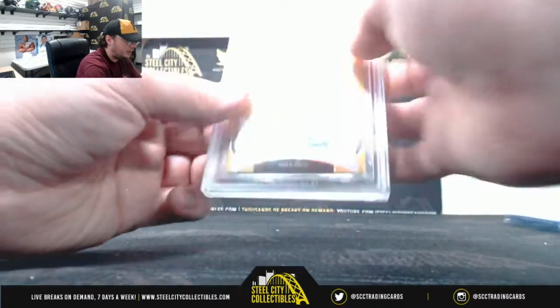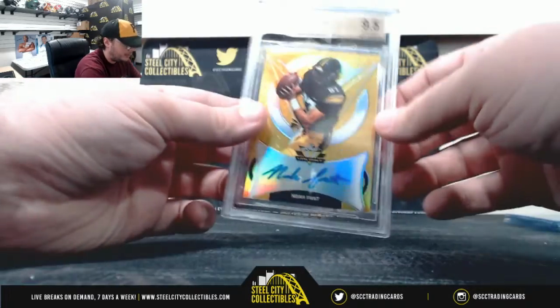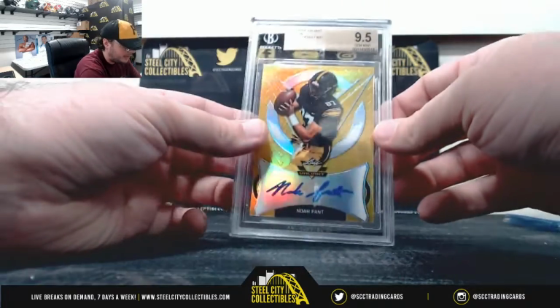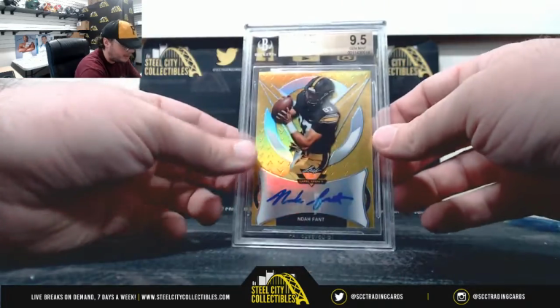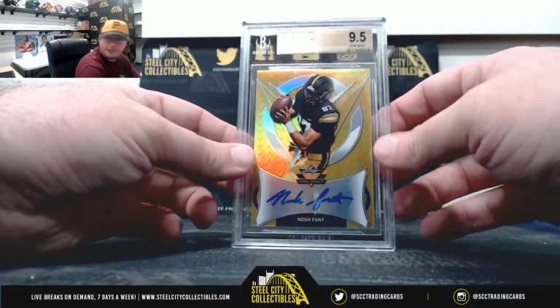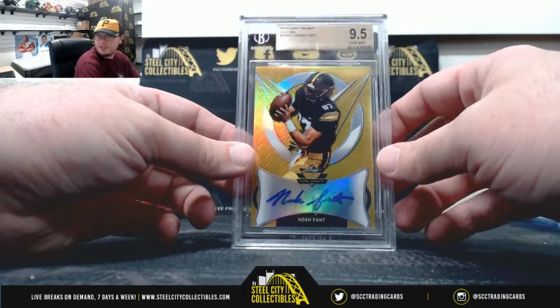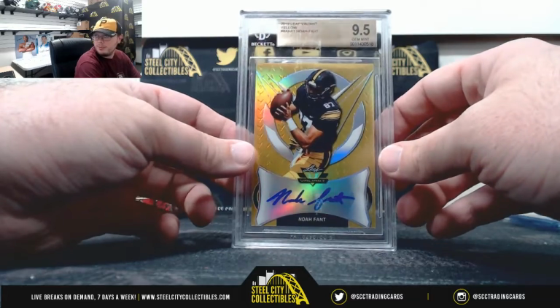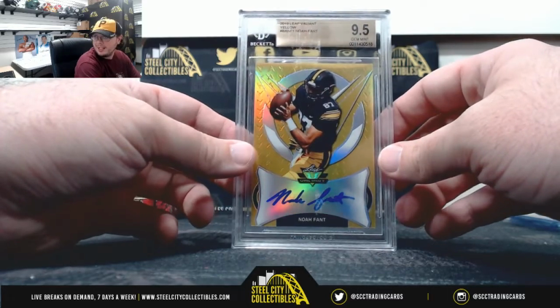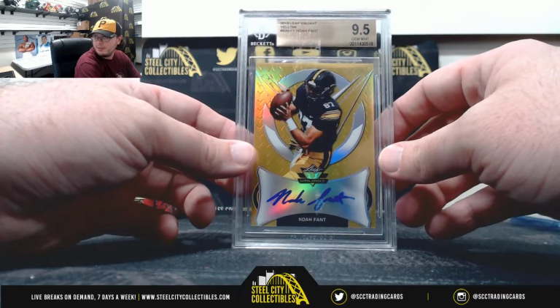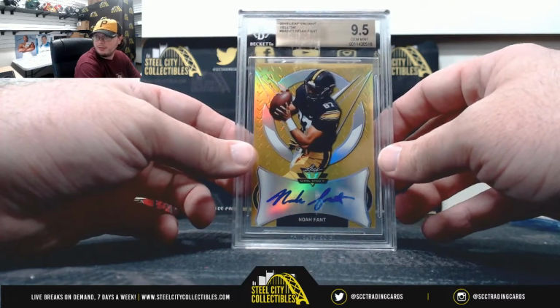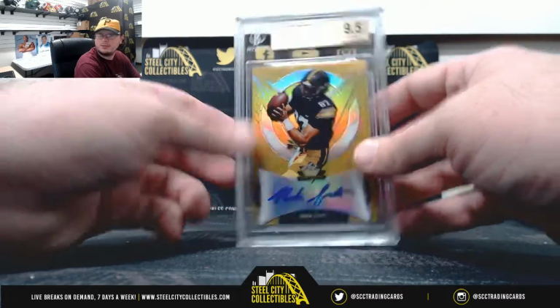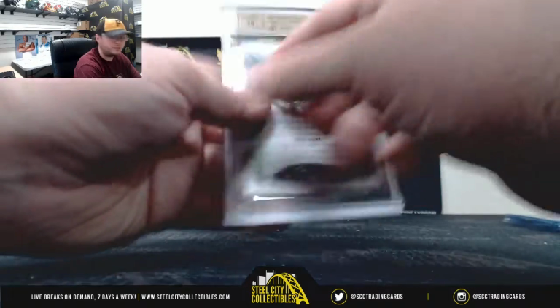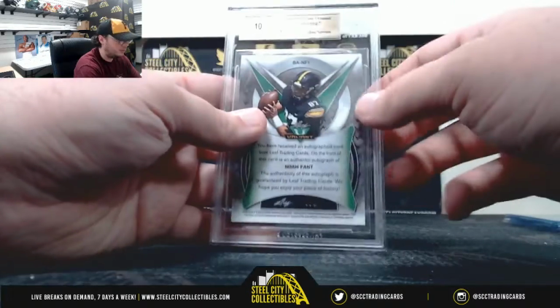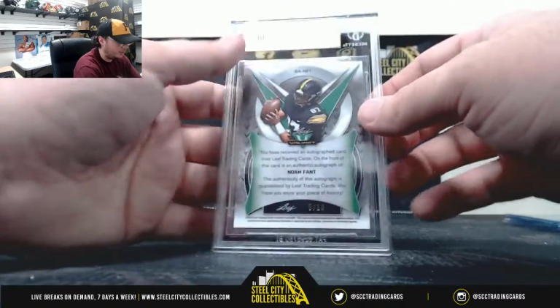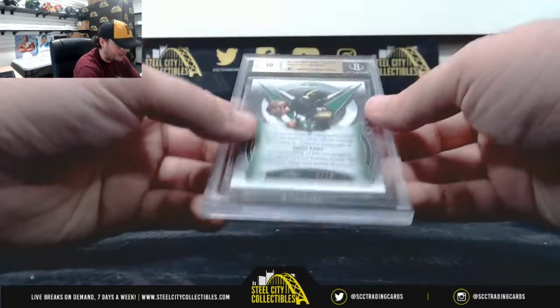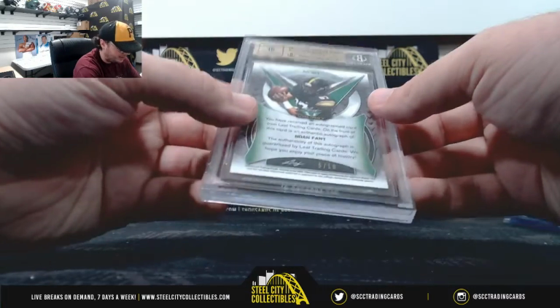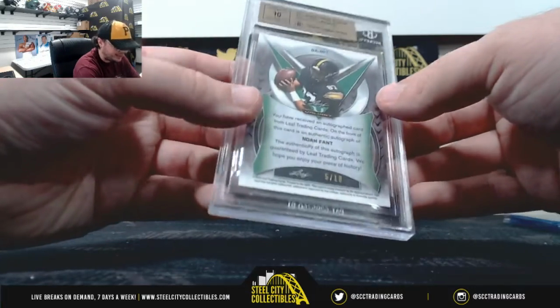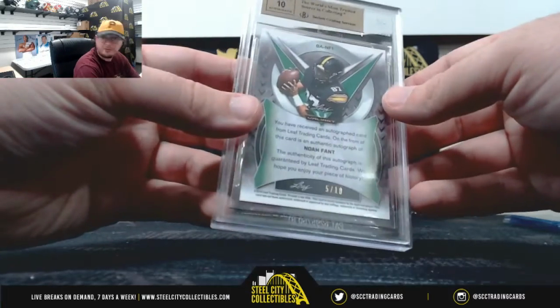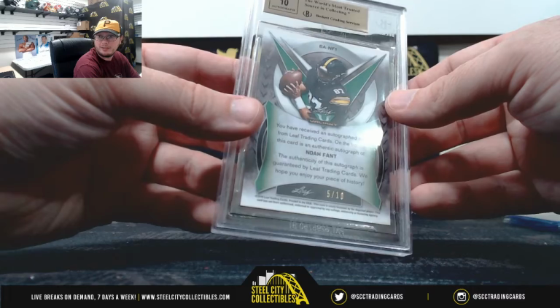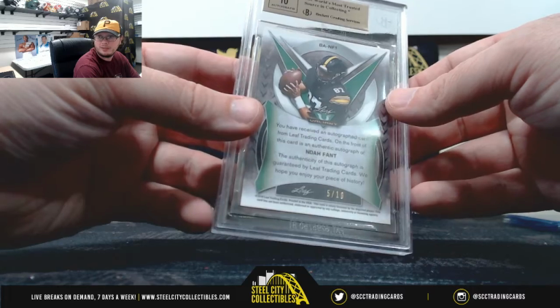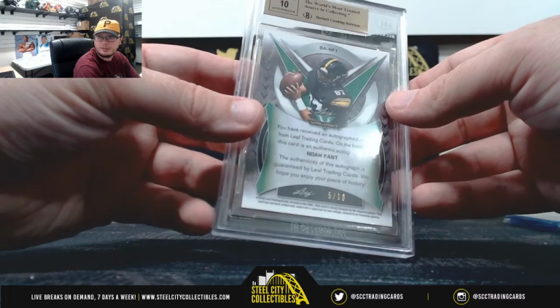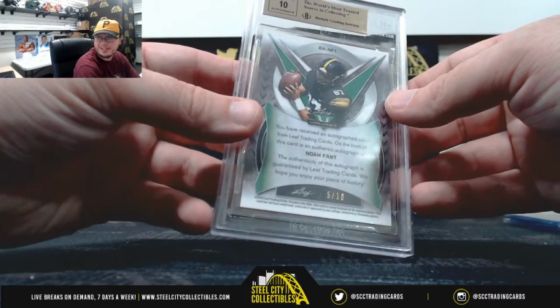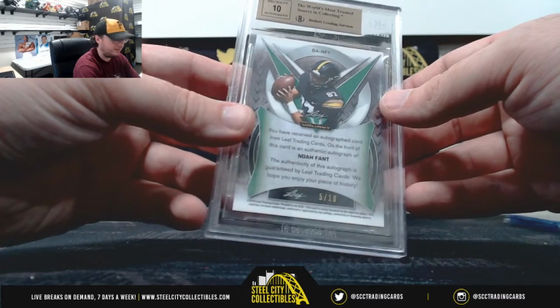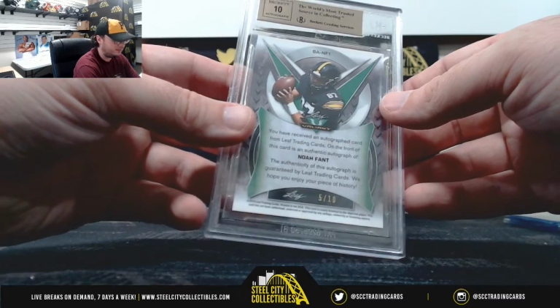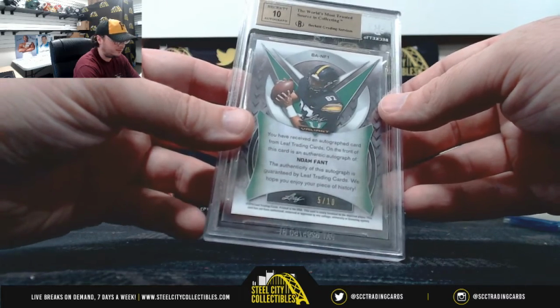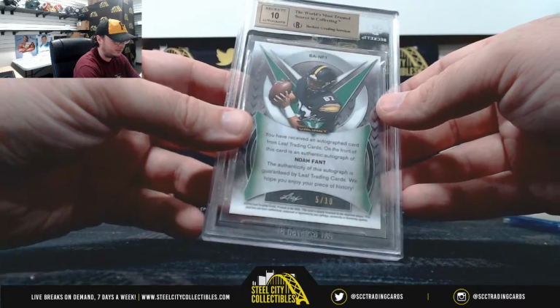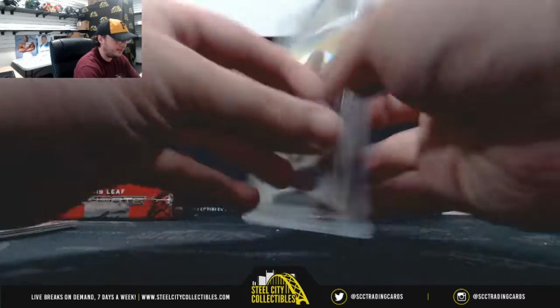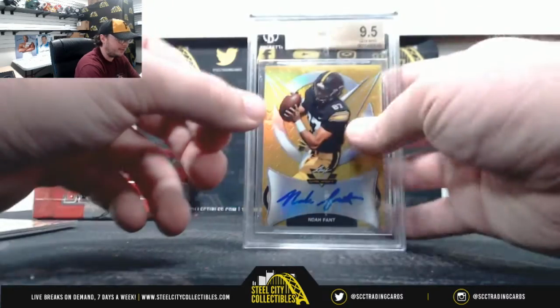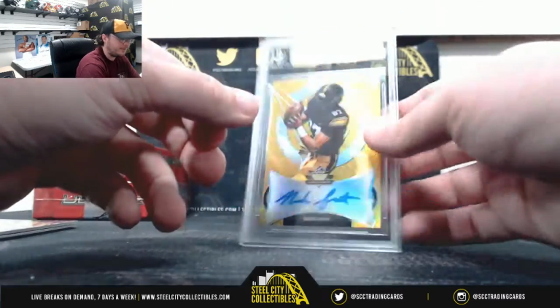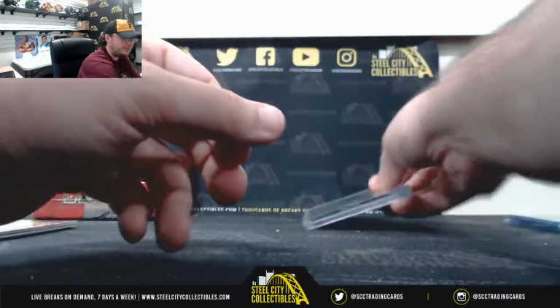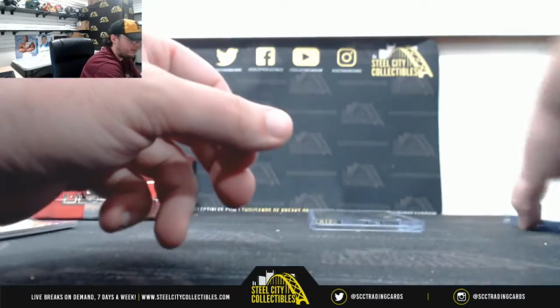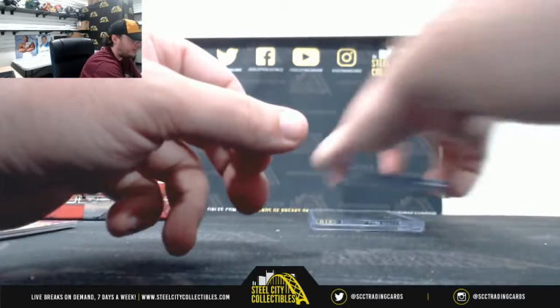And we have a yellow Noah Fant, Gem Mint 95, with a 10 auto, and that is numbered 5 of 10. Nice hit there on the Noah Fant, 5 of 10, Gem Mint.